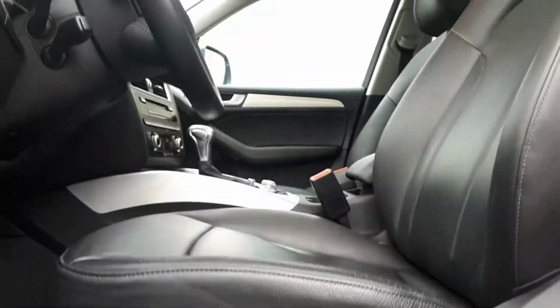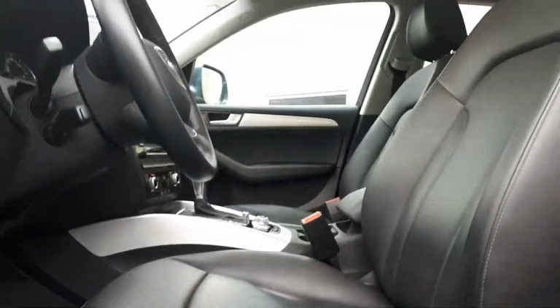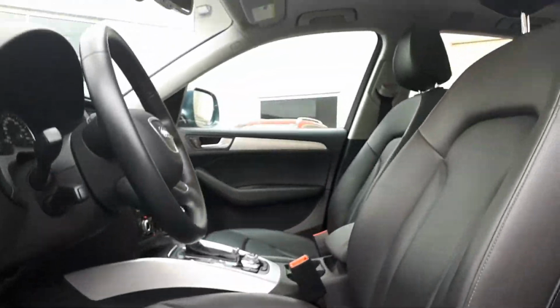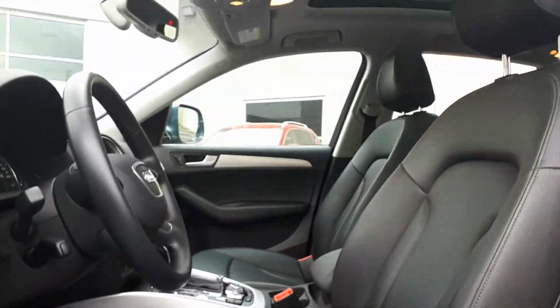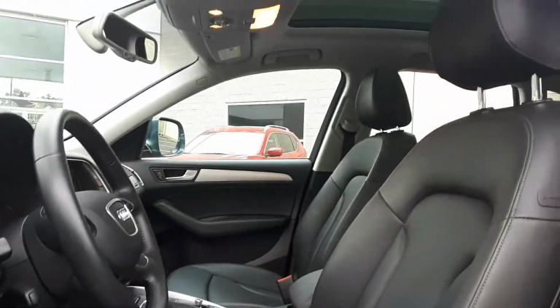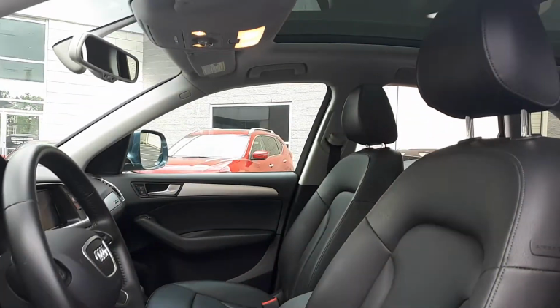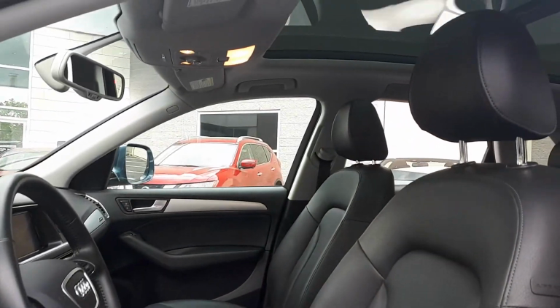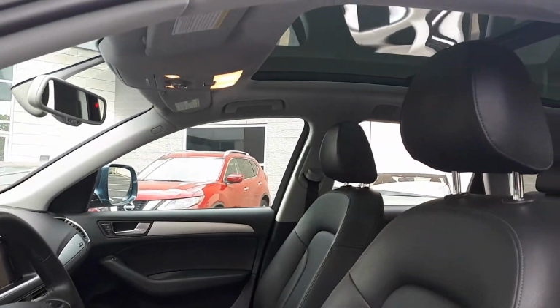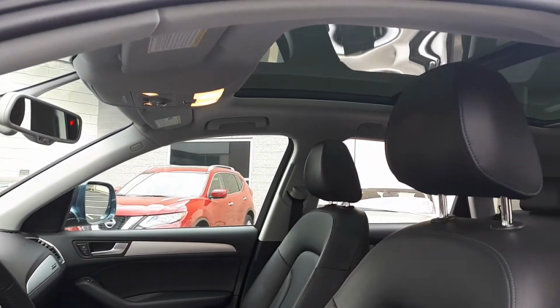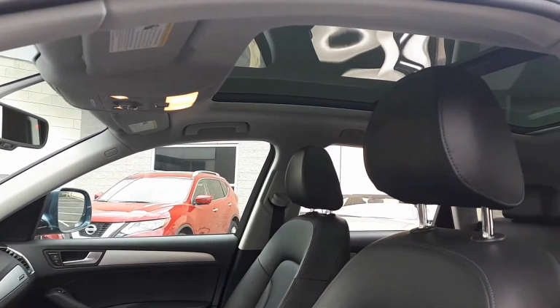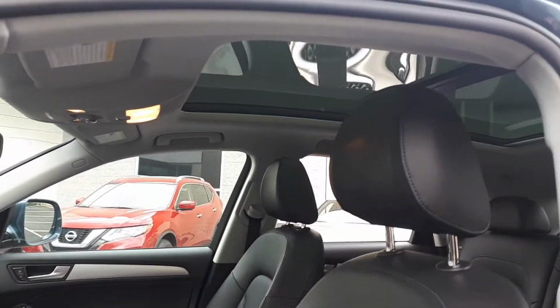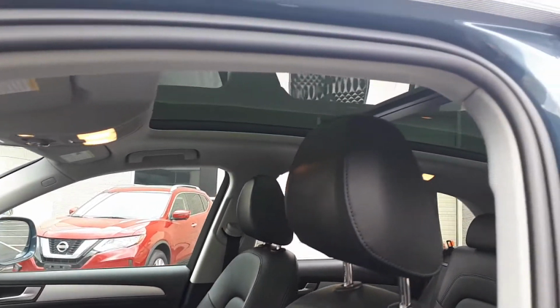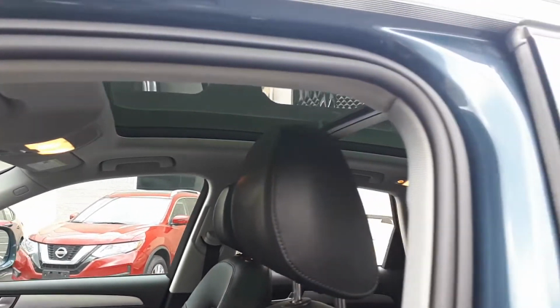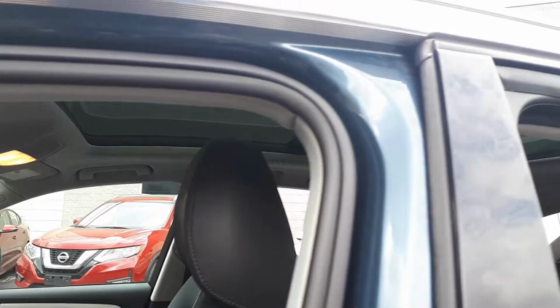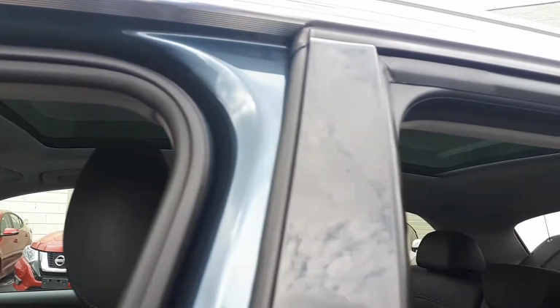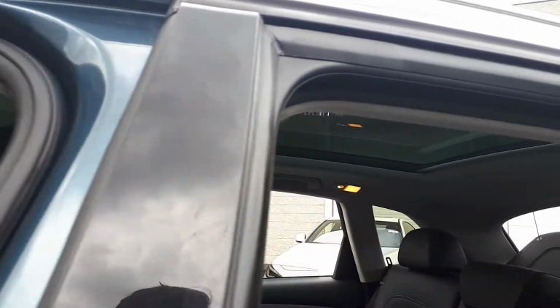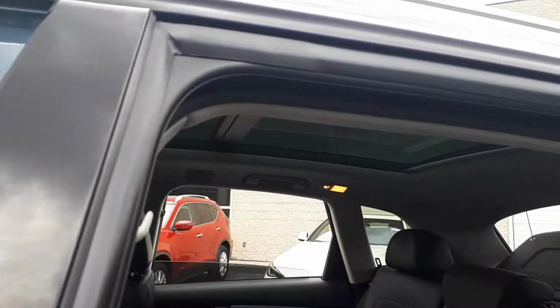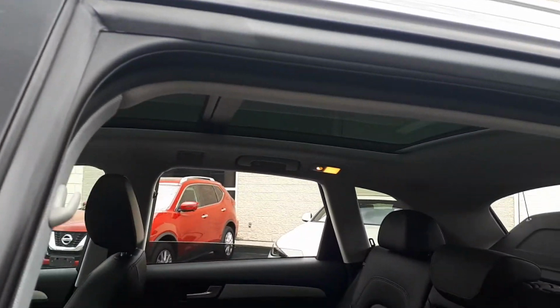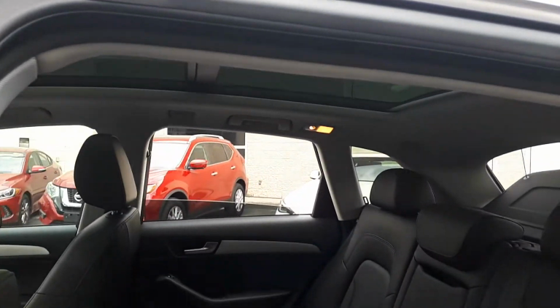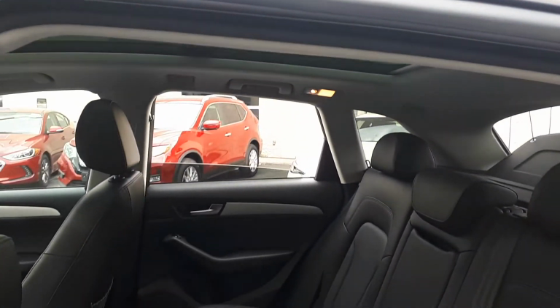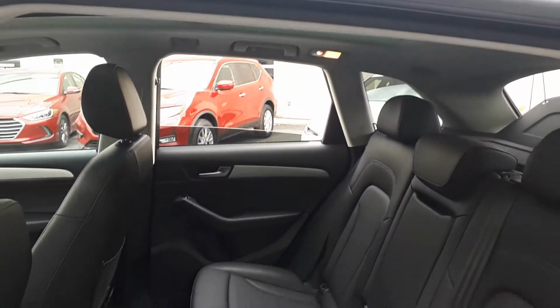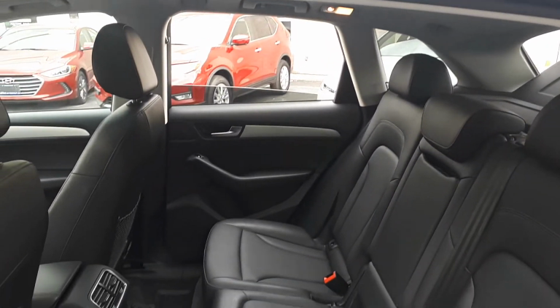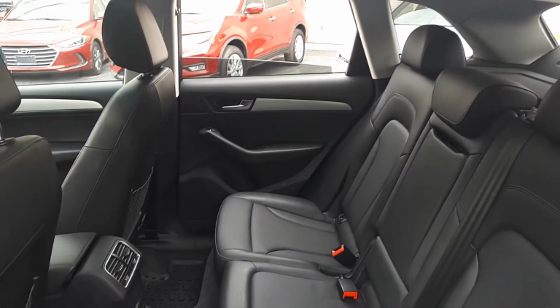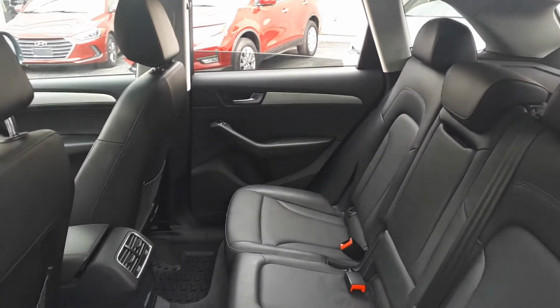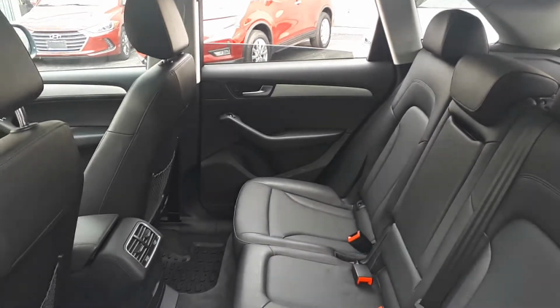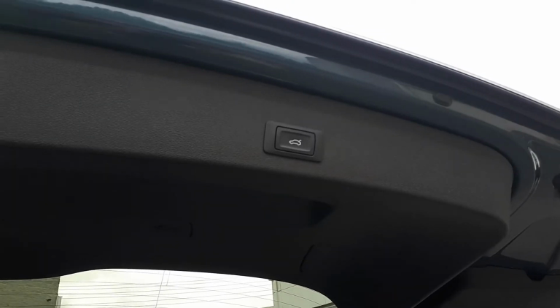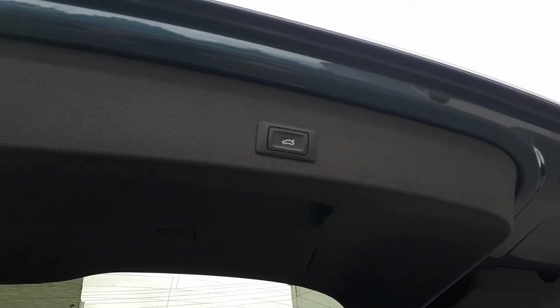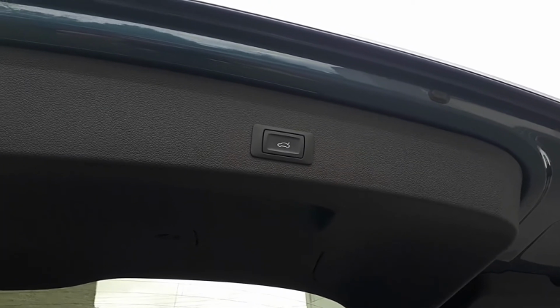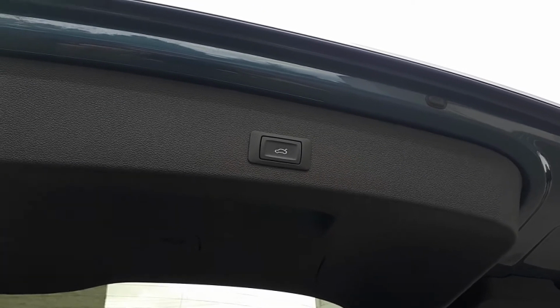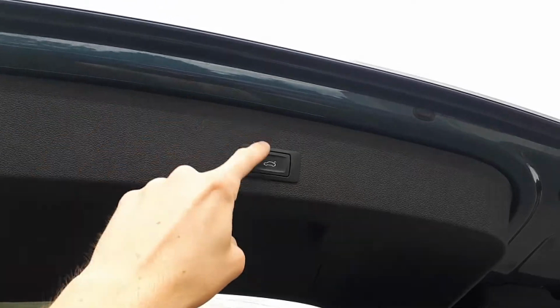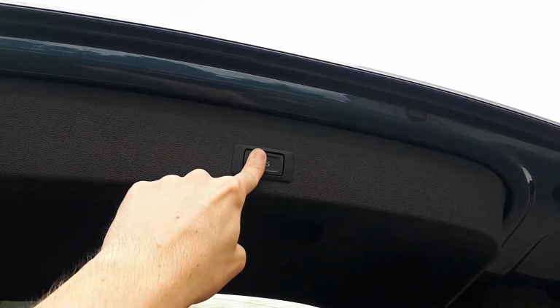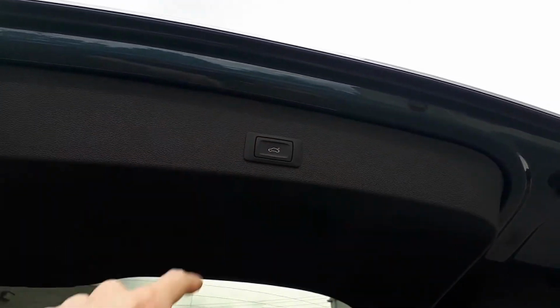Full leather interior. Sunroof up top. Plenty of space for up to five passengers, and the power tailgate around back.